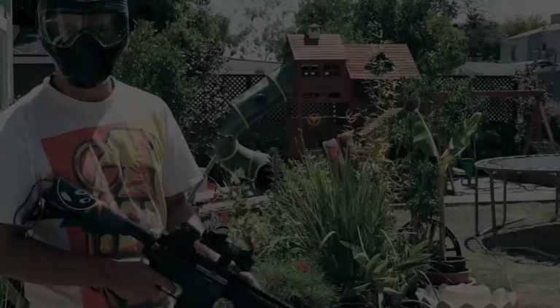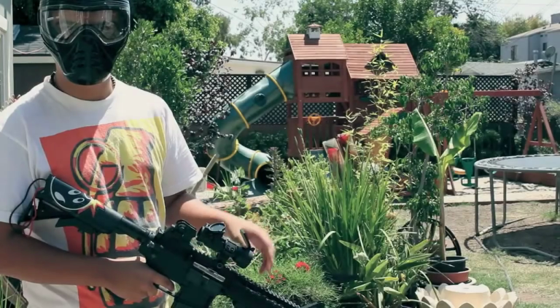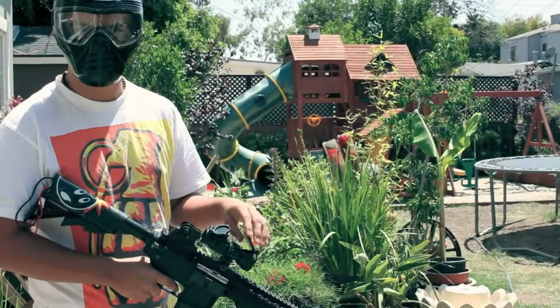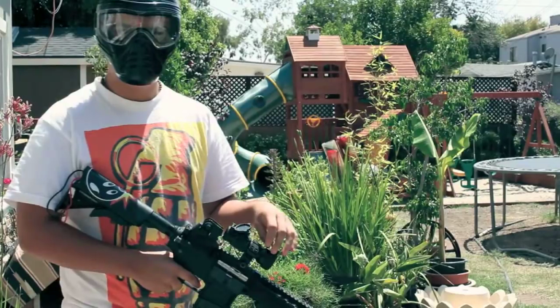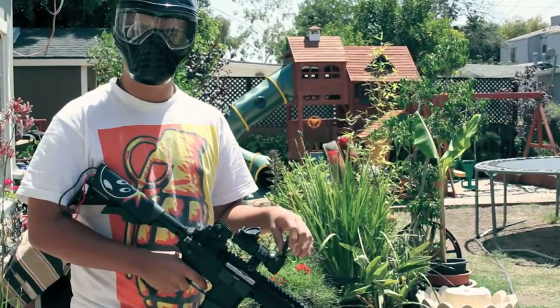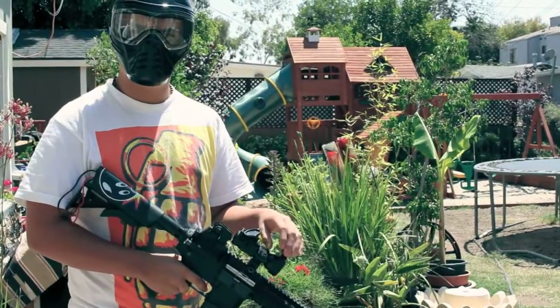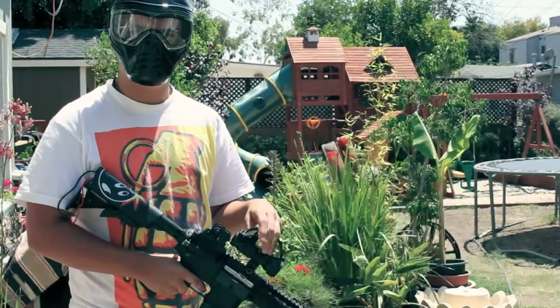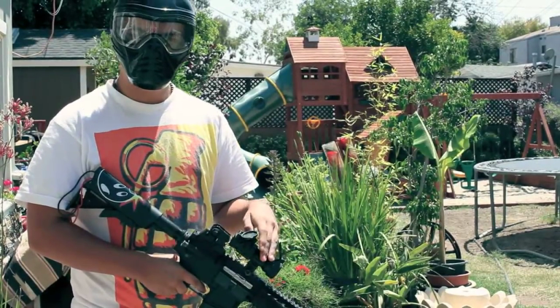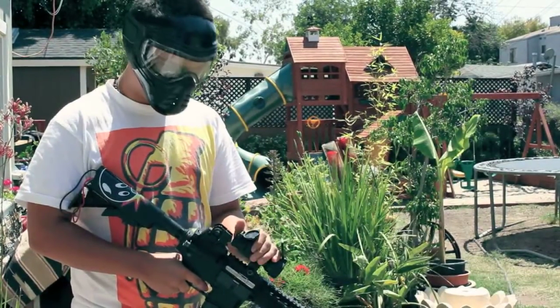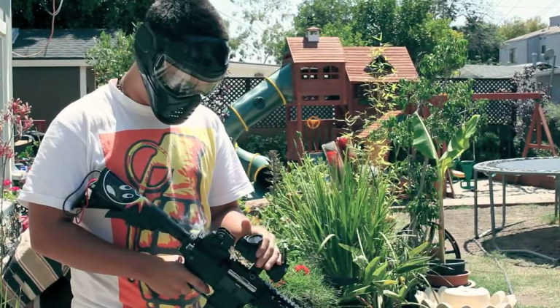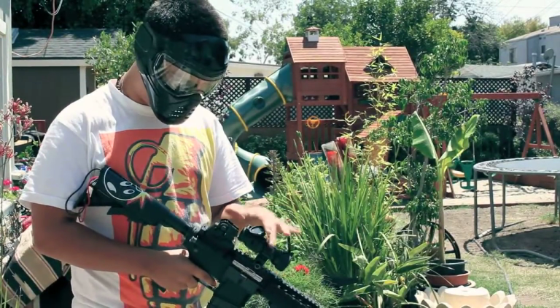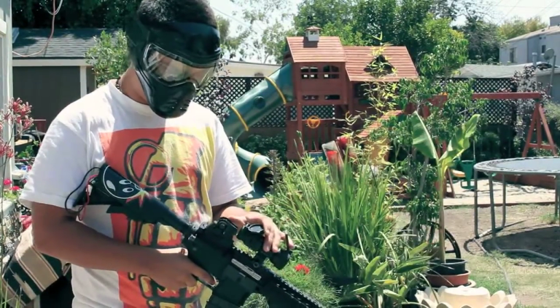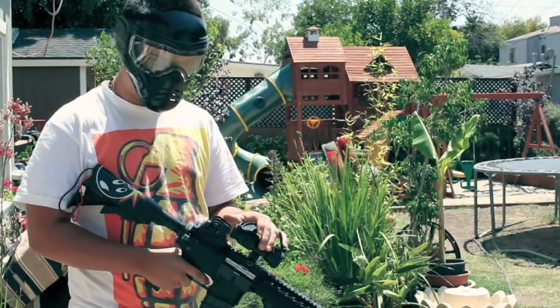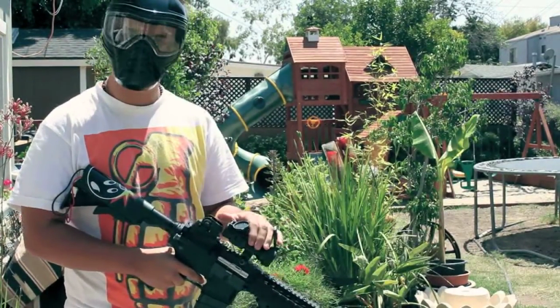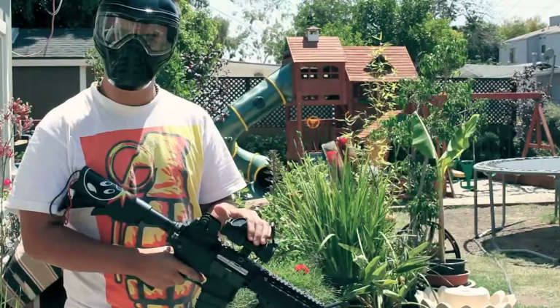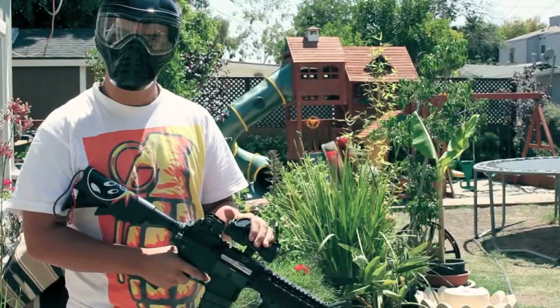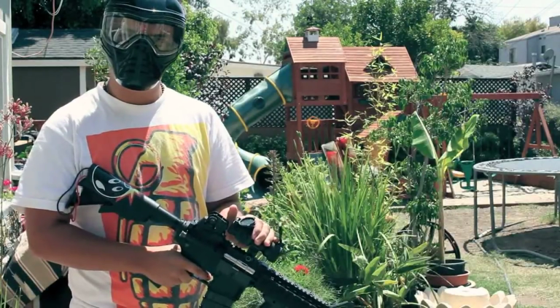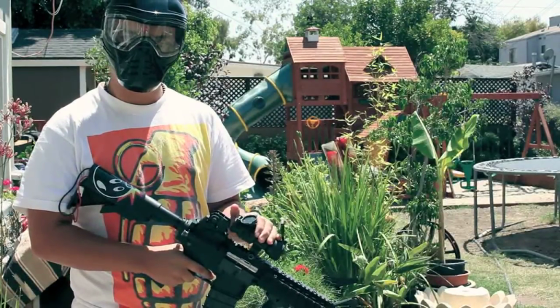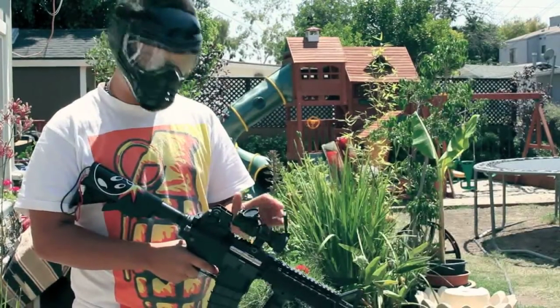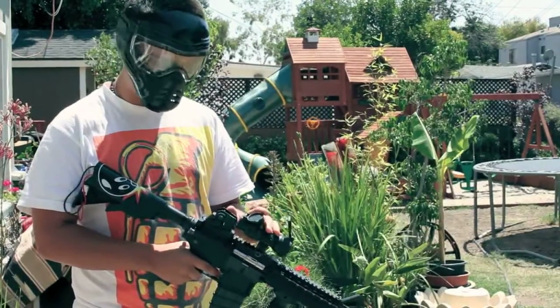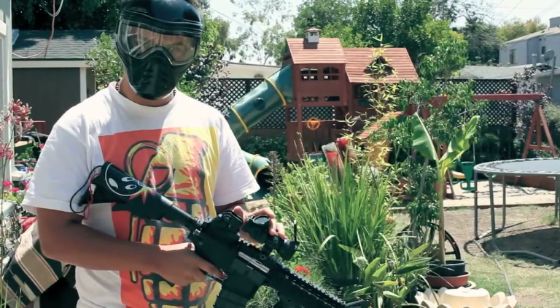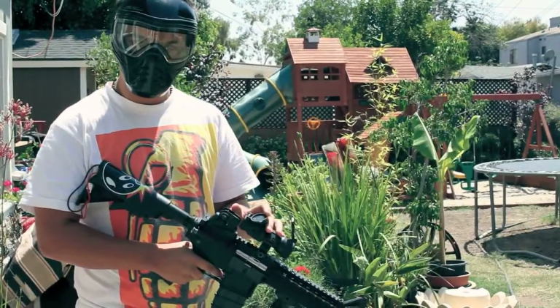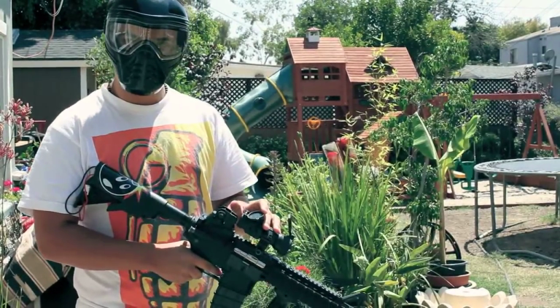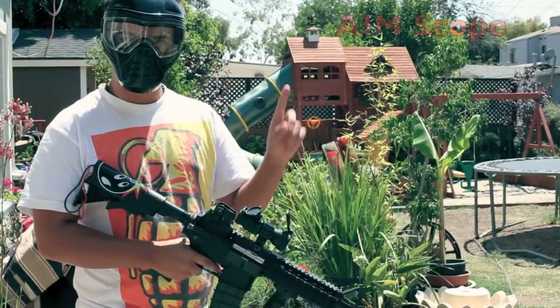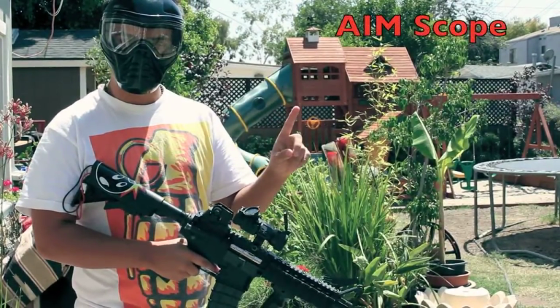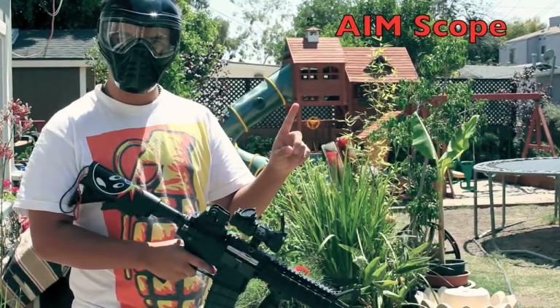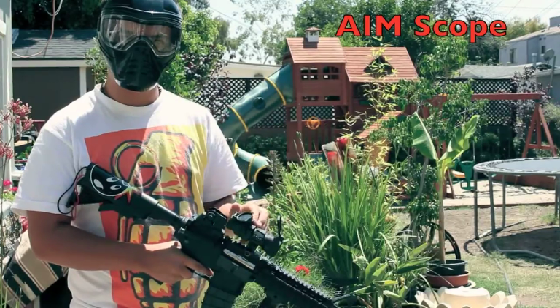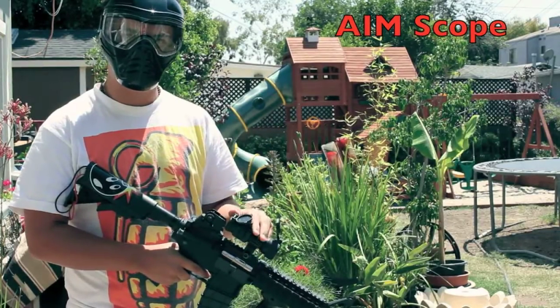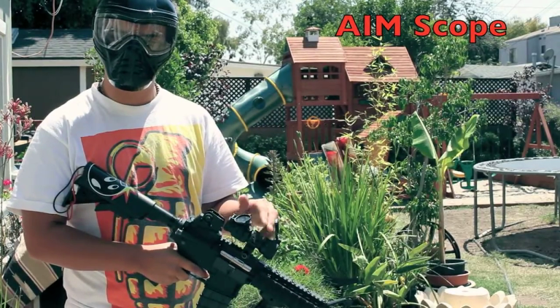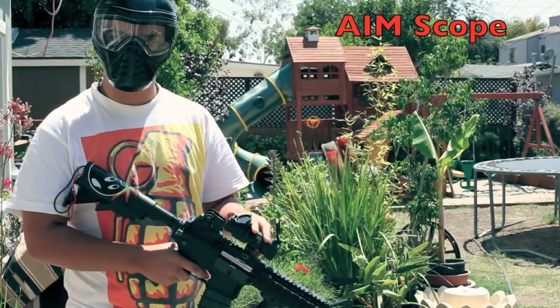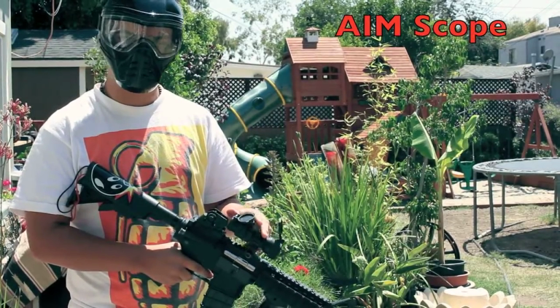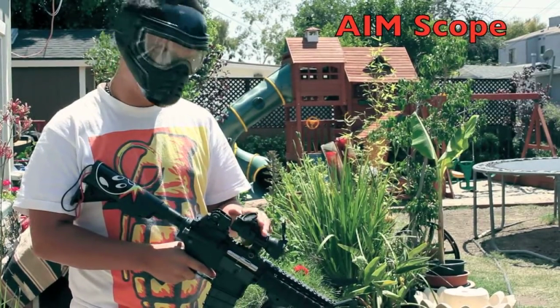Hey, this is Zach from Desquad Airsoft. This Aimpoint — we just recently did a review on it, and if you want more details about this Aimpoint, we will be posting a link right up here, and you can go ahead and check it out for more details.